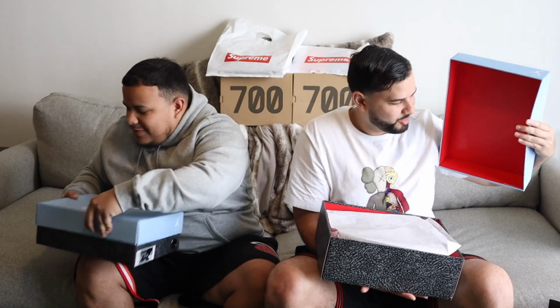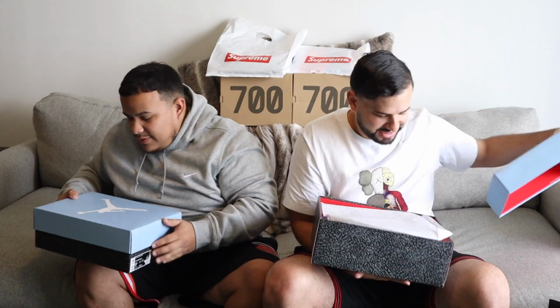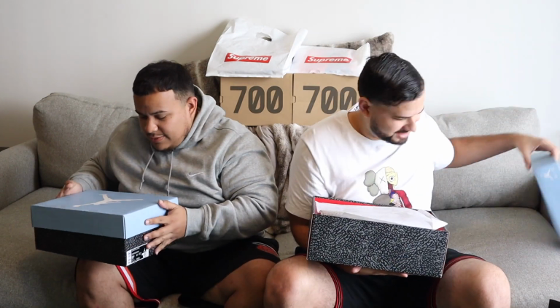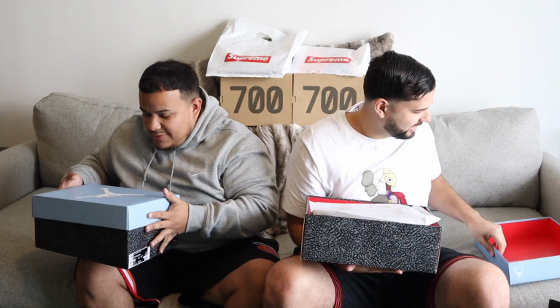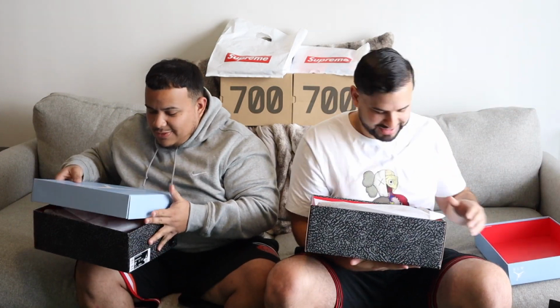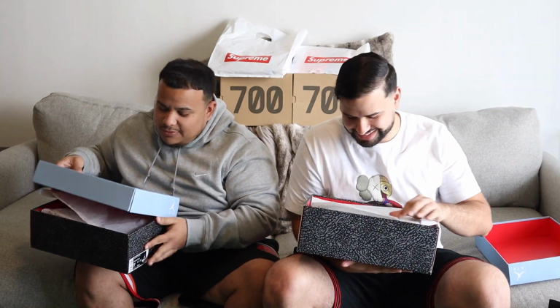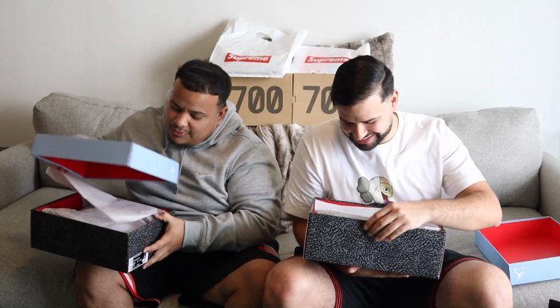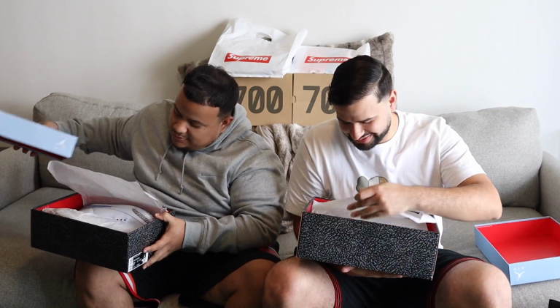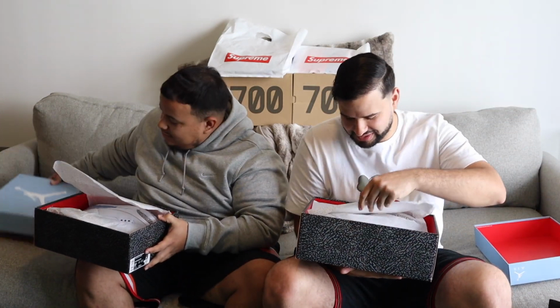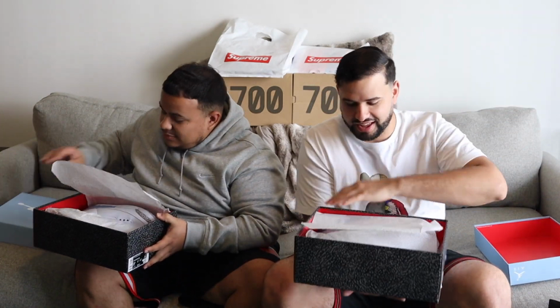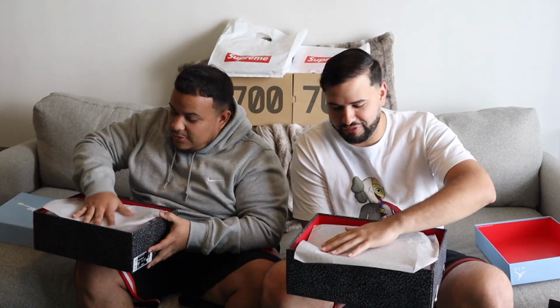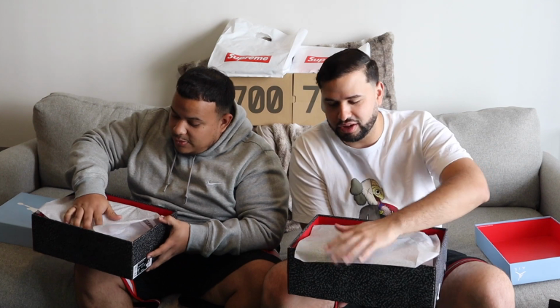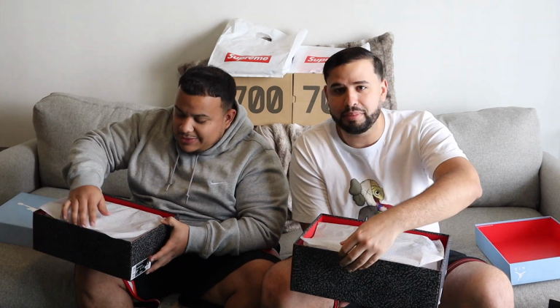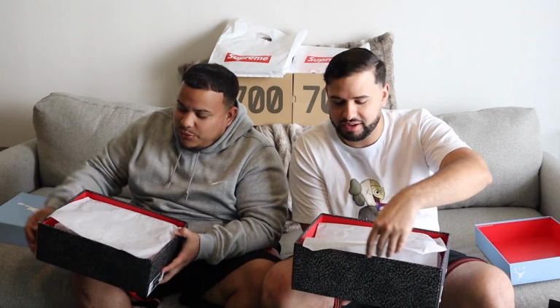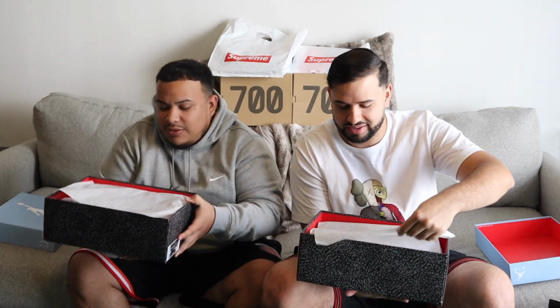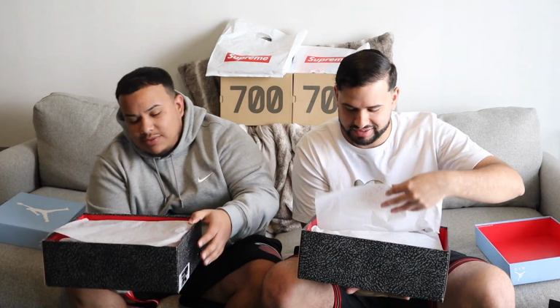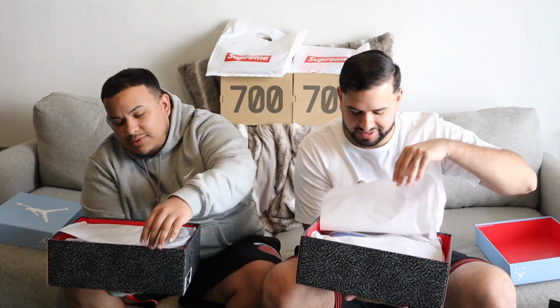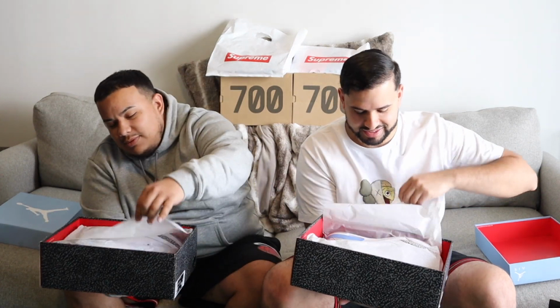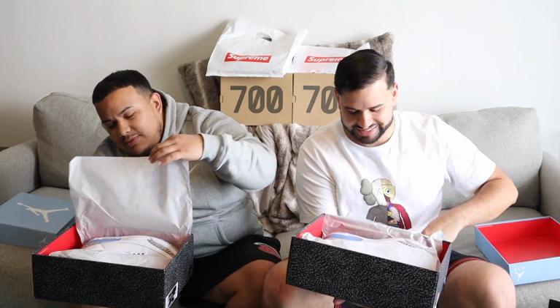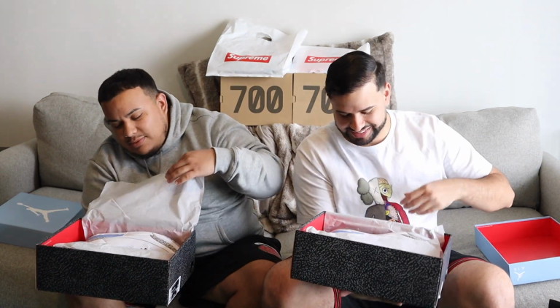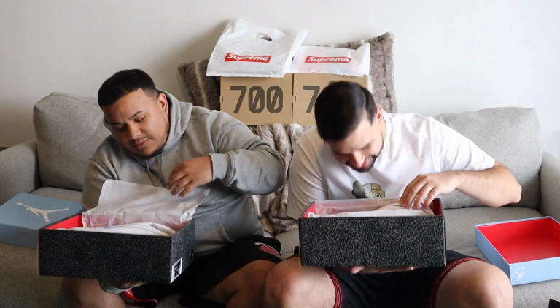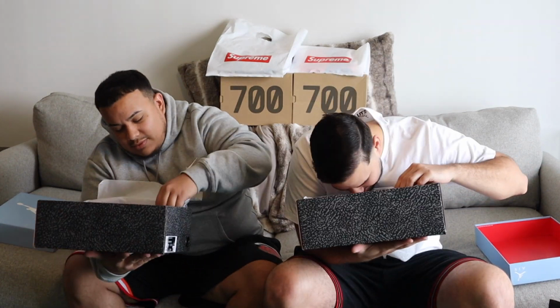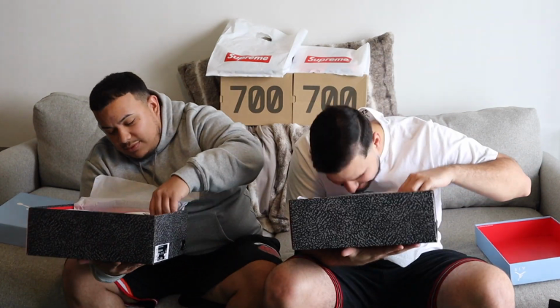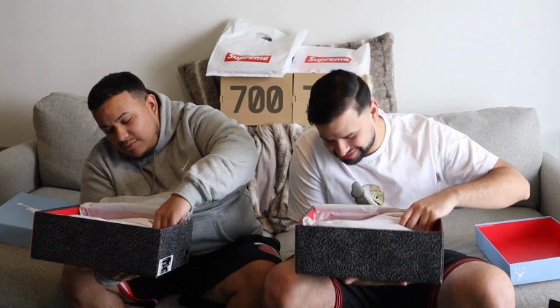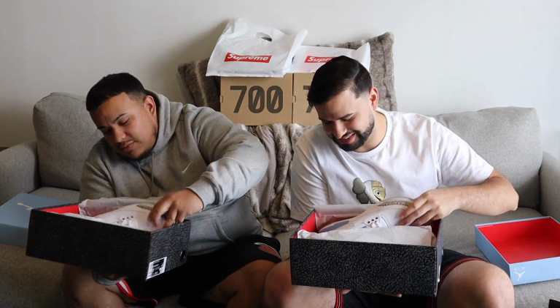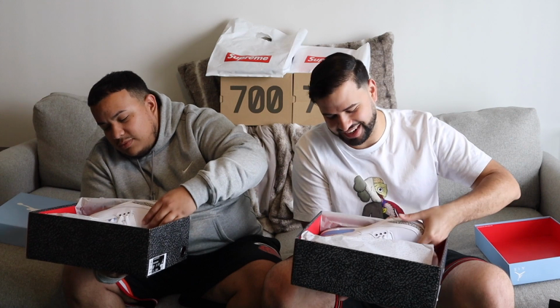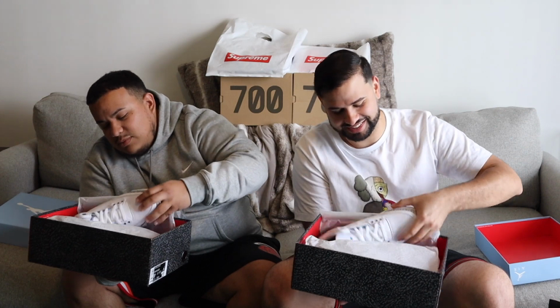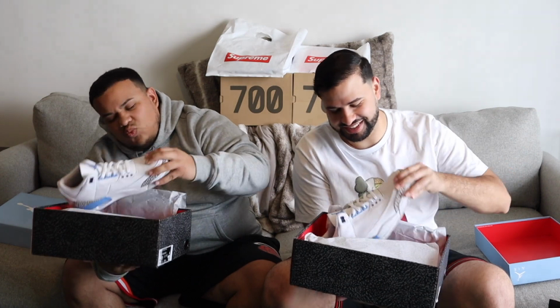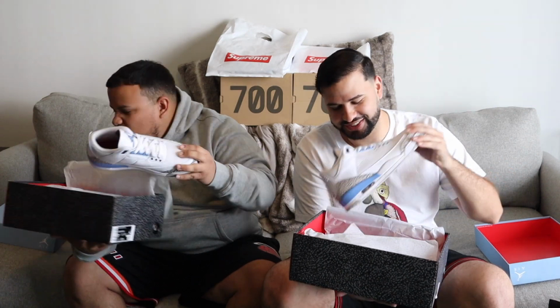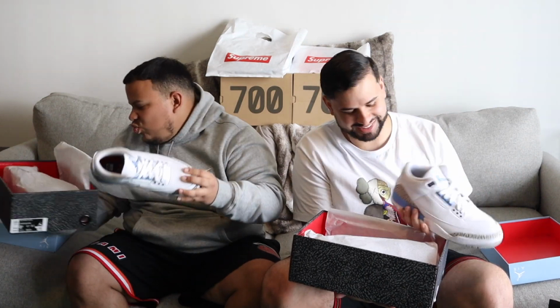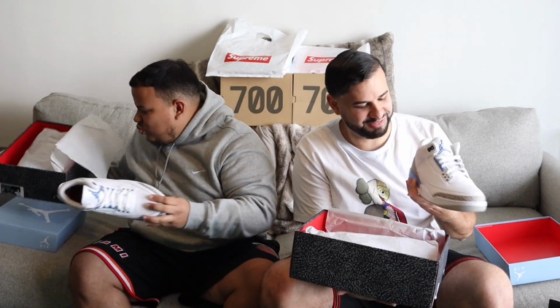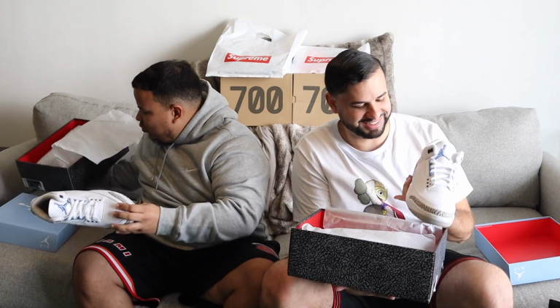Red guts inside — I like it. Elephant print on the tissue paper. Yeah, these are nice, definitely nice.